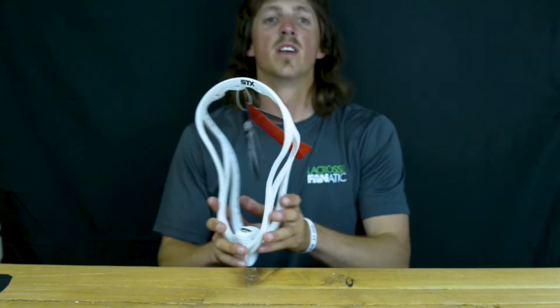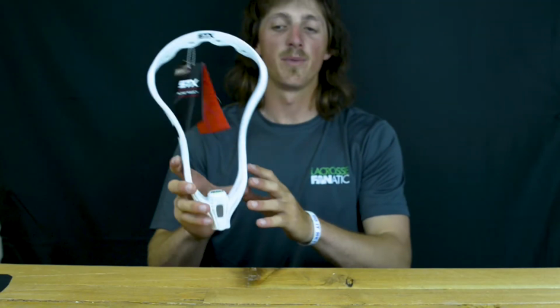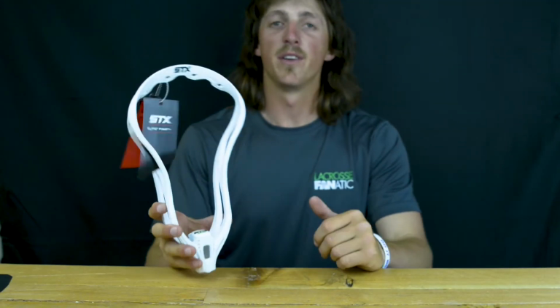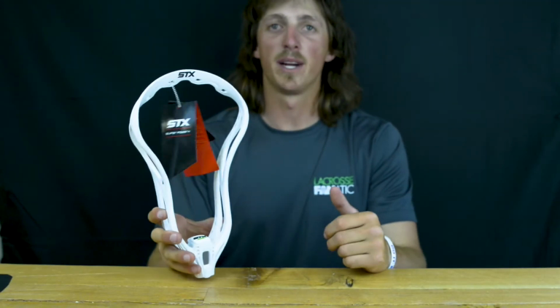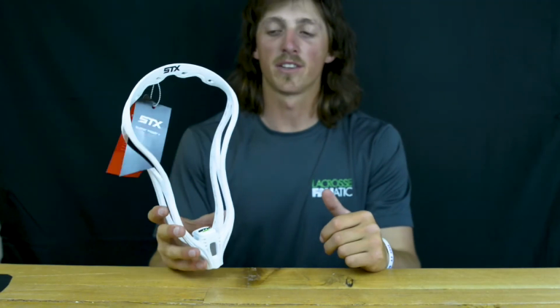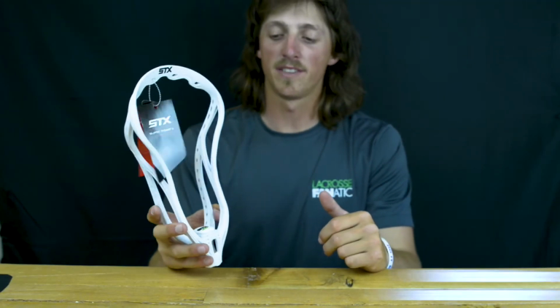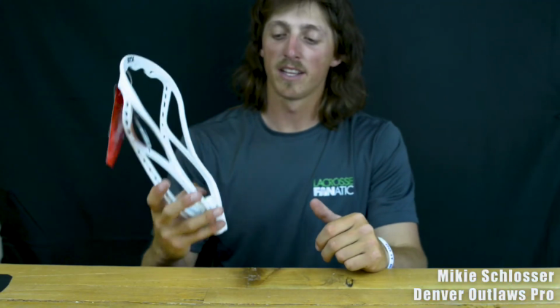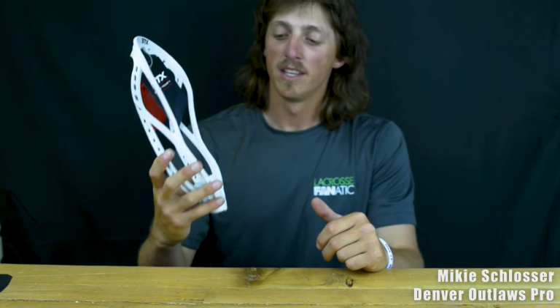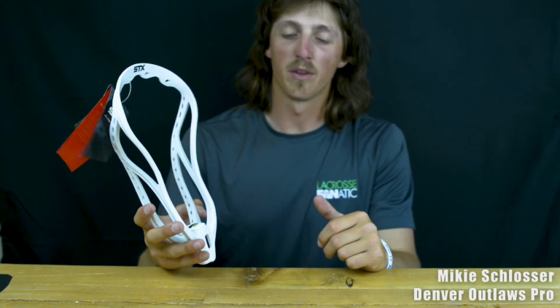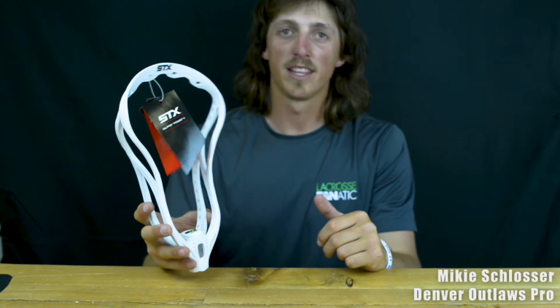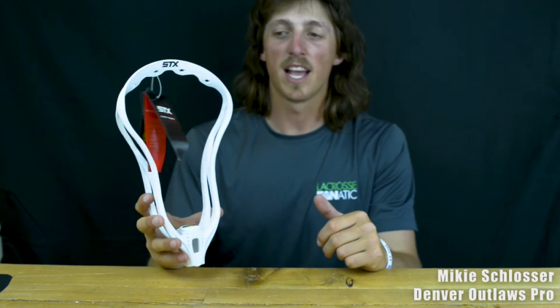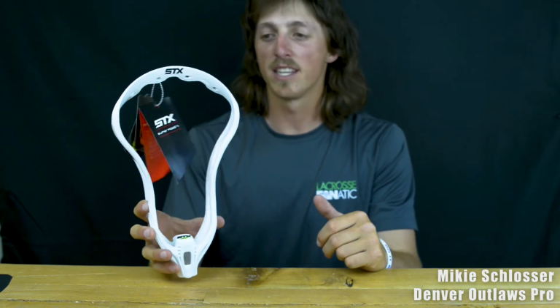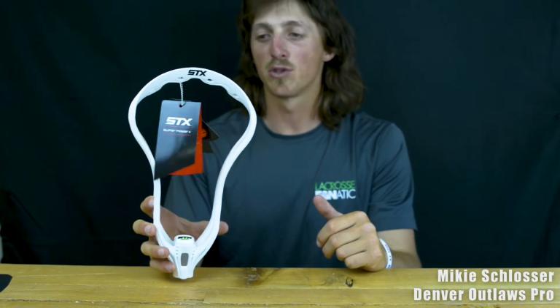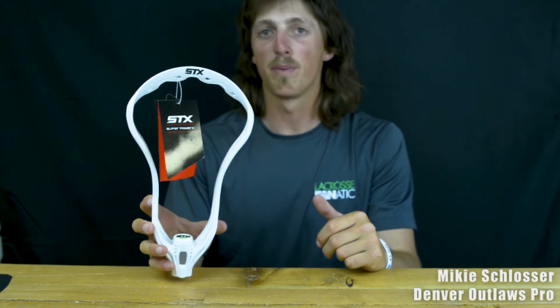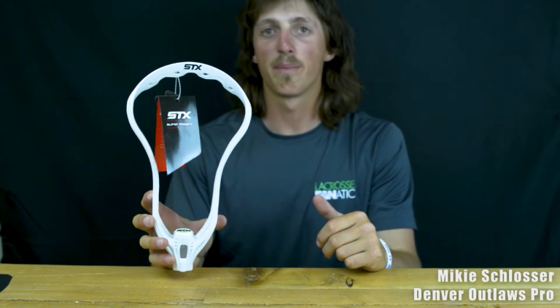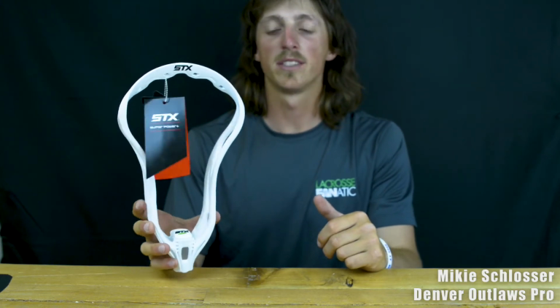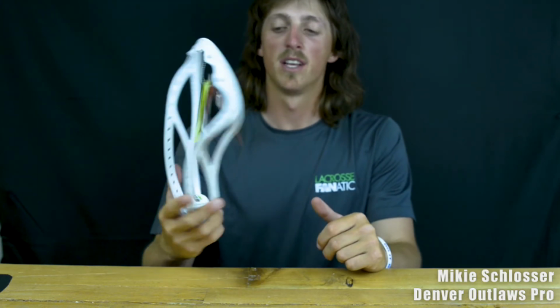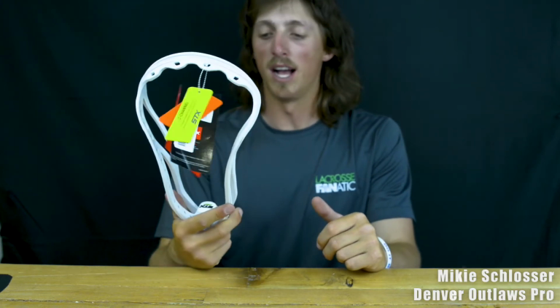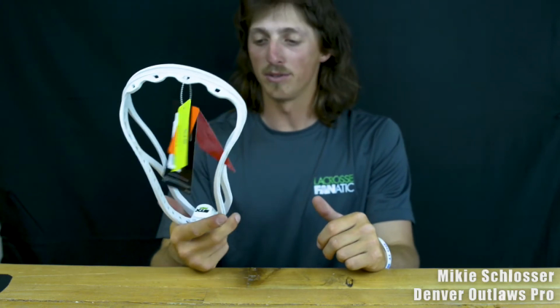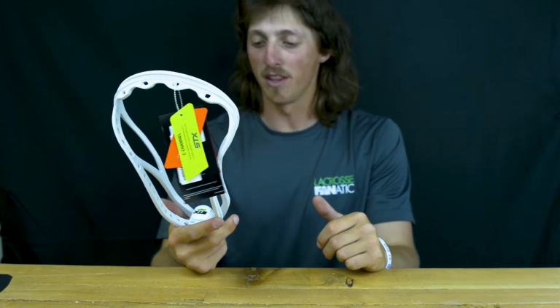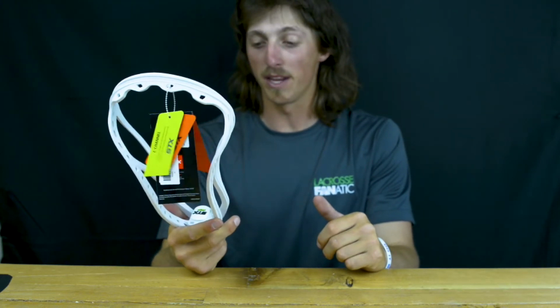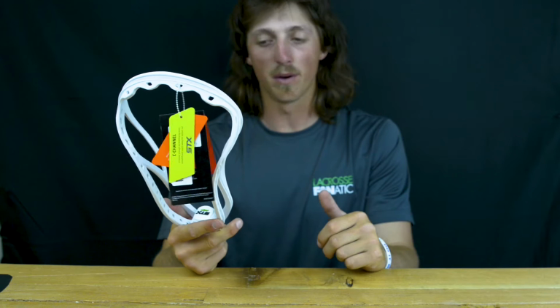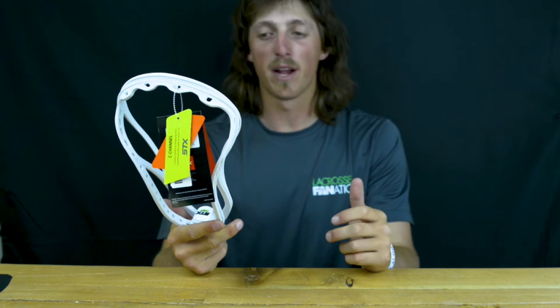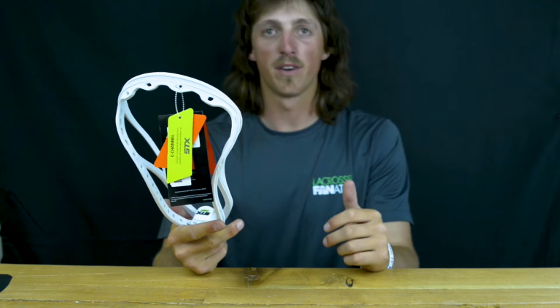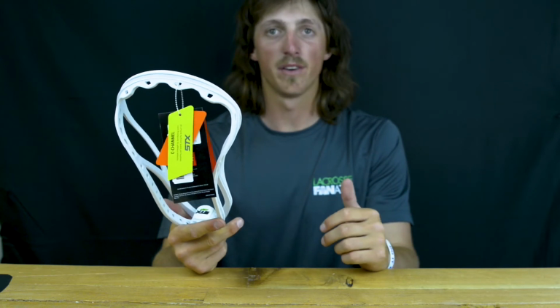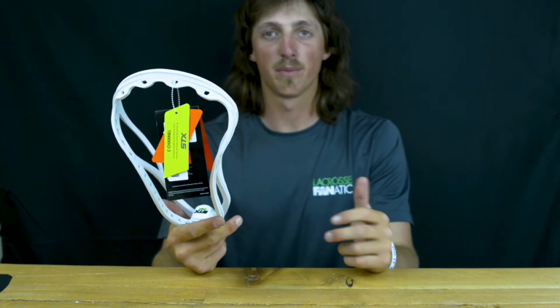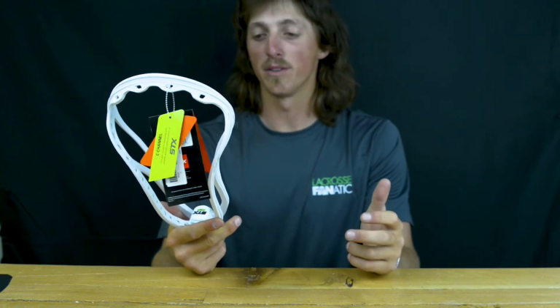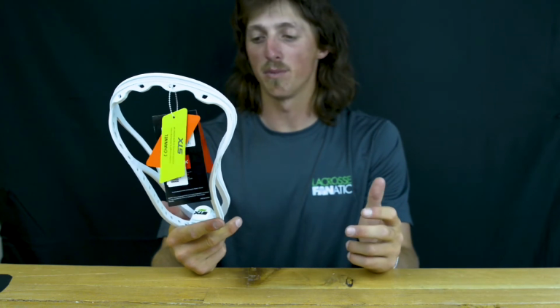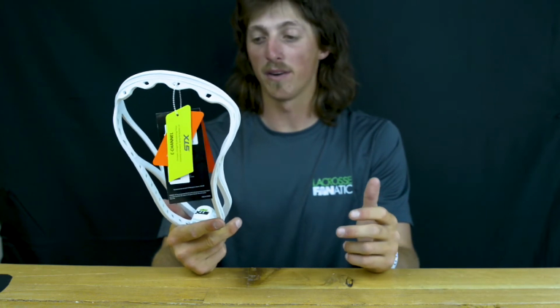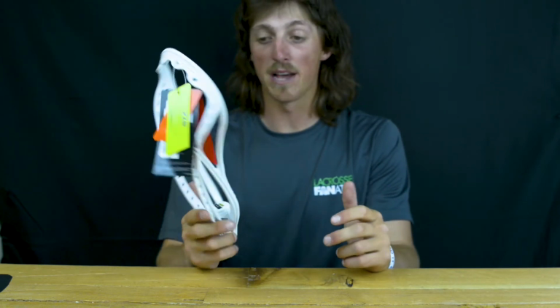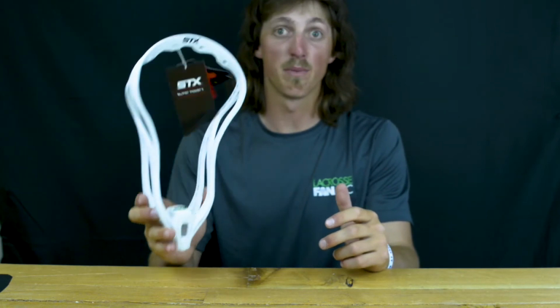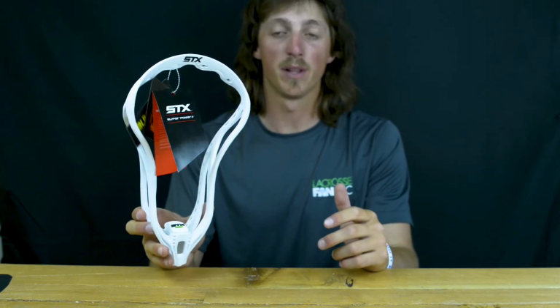How's everybody doing? Mikey at LaCrosseStatic. Today we're looking at the STX SuperPower Plus. They've been making the ProtonPower forever, the SuperPower, and now the SuperPower Plus.